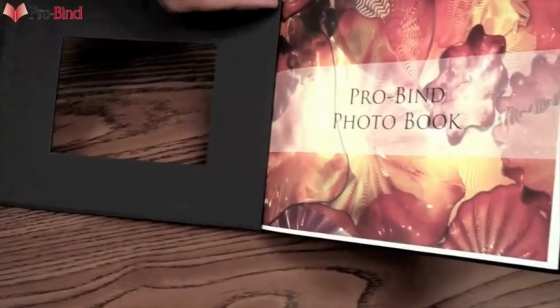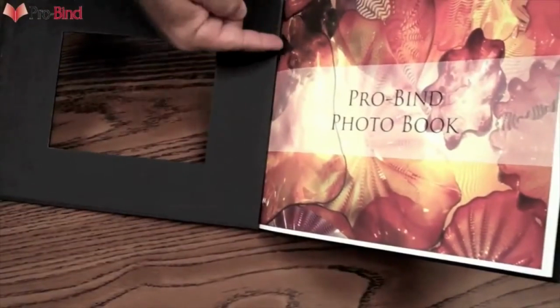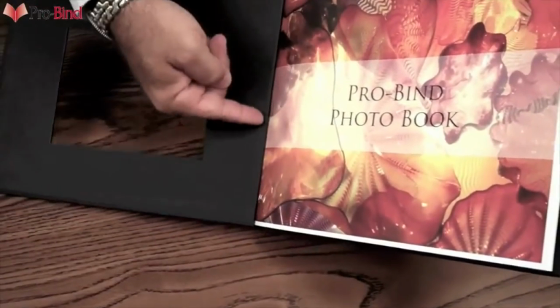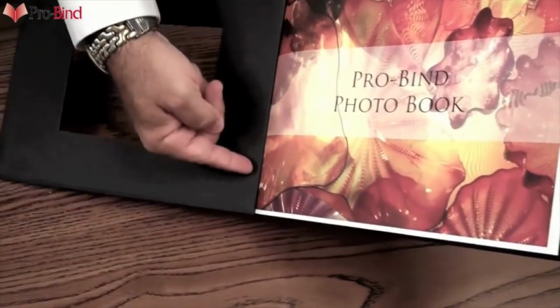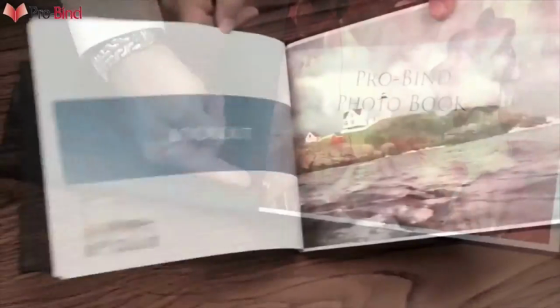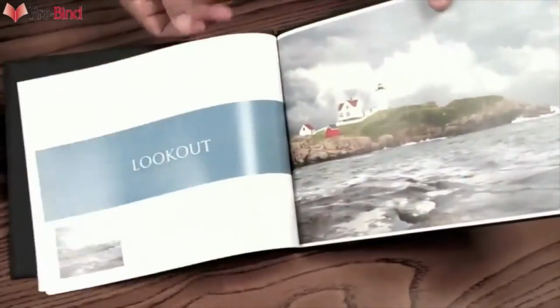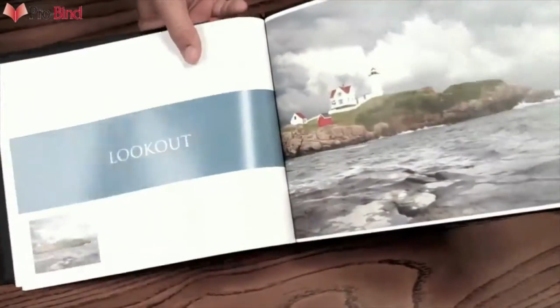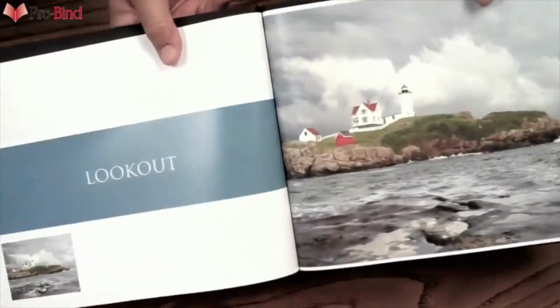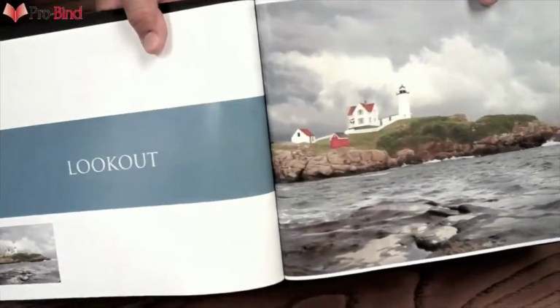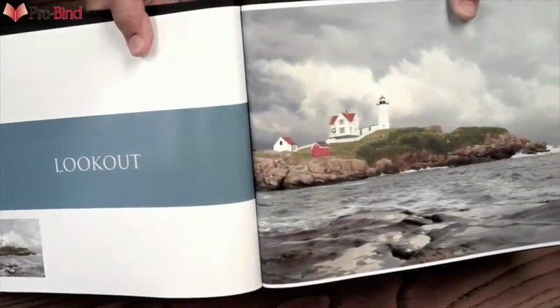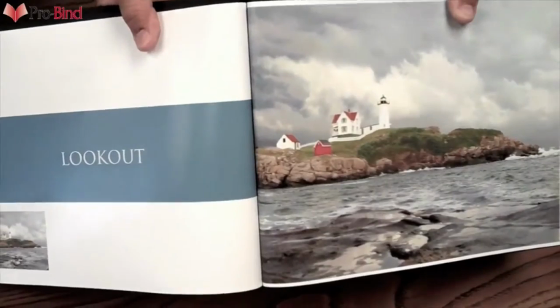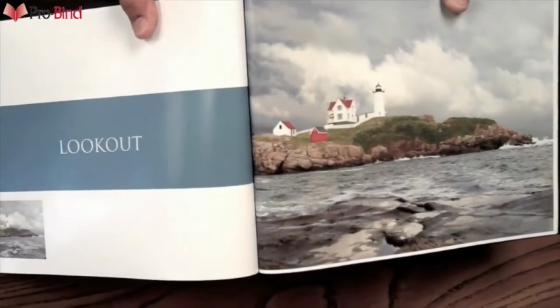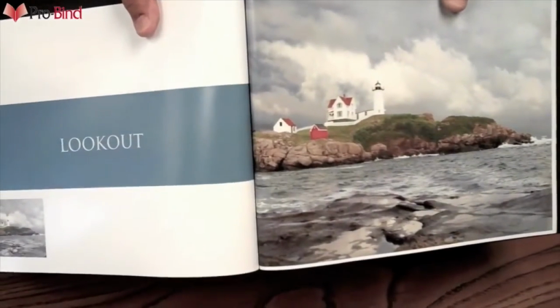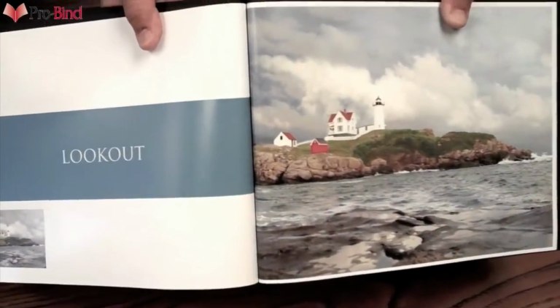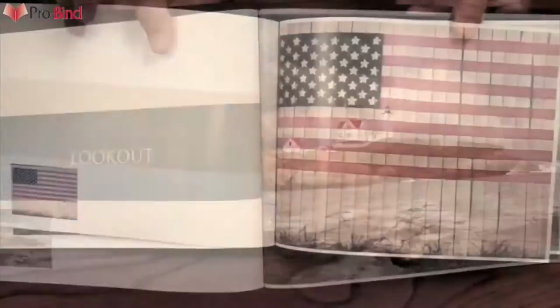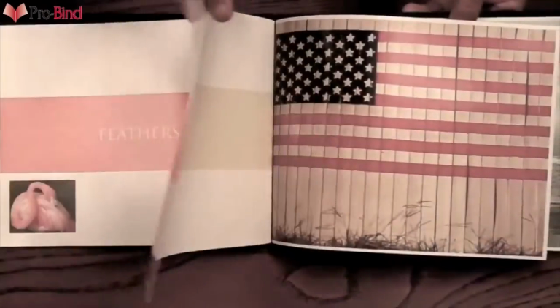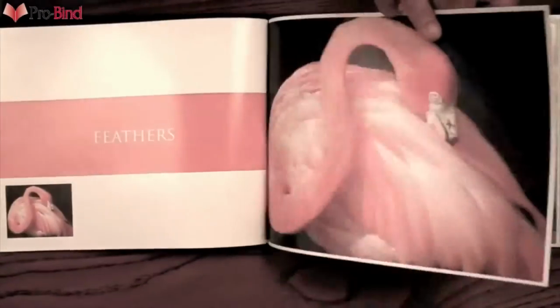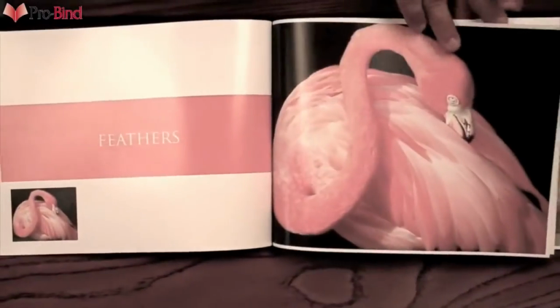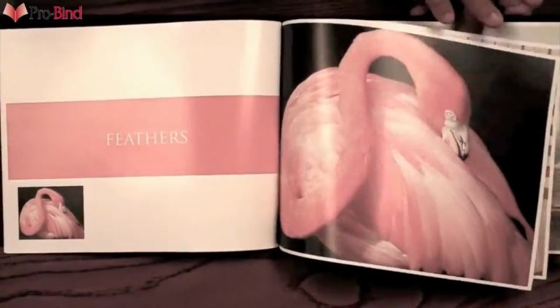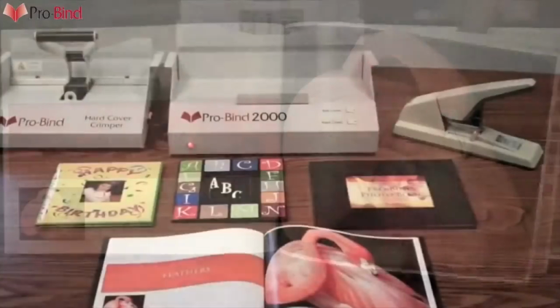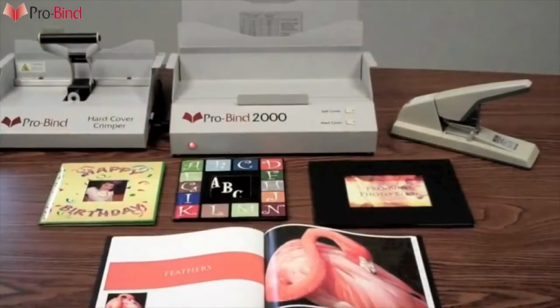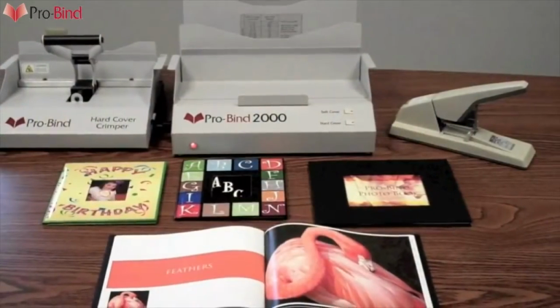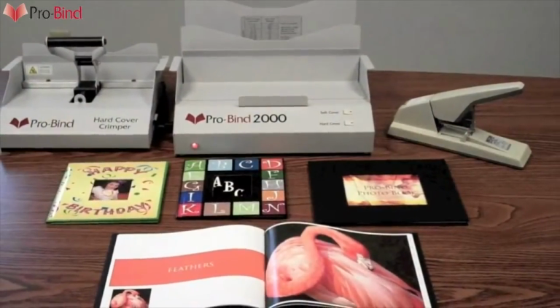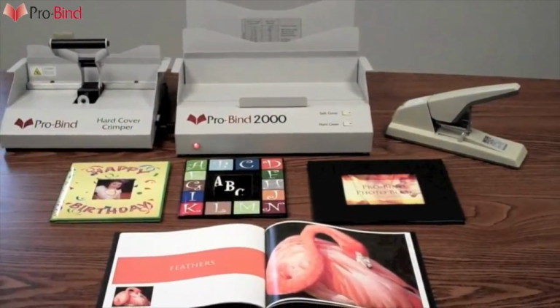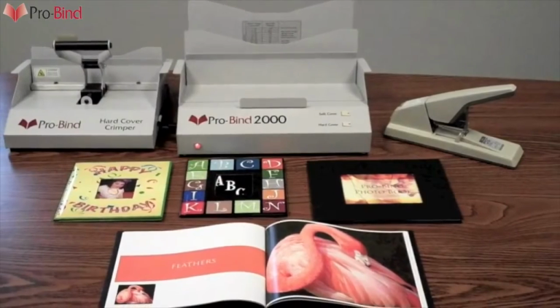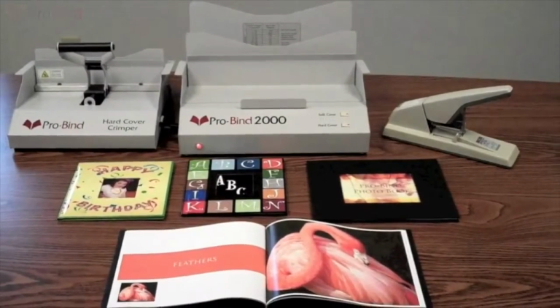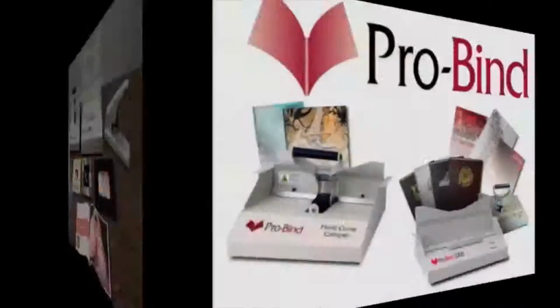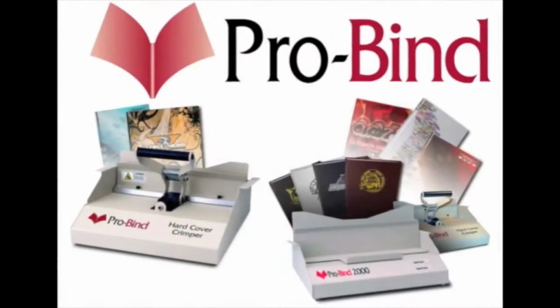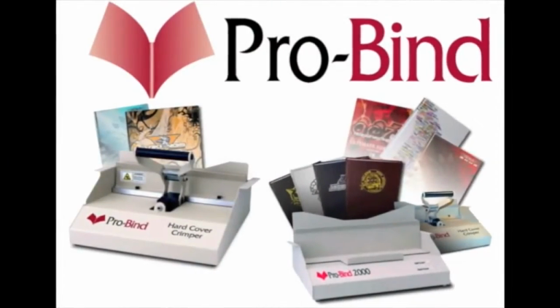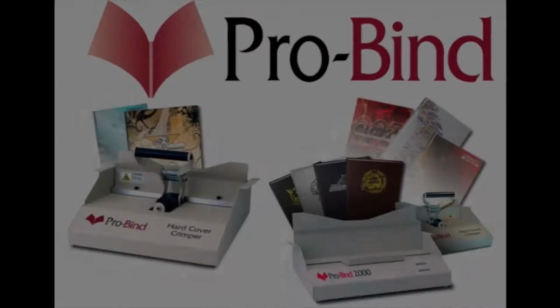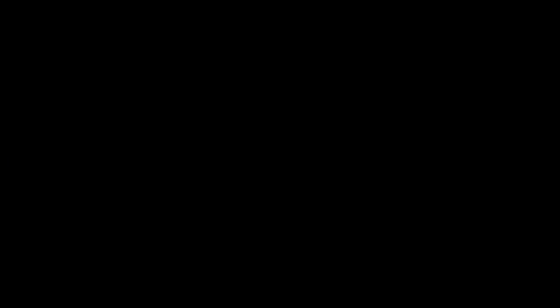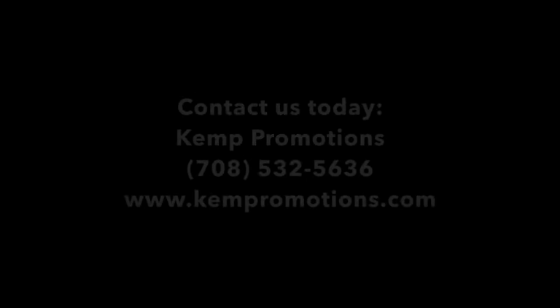For many families and companies, memories are to be preserved. And when an impression needs to be made, ProBind has come up with a great, easy, and effective system. Great first impressions come with ProBind.